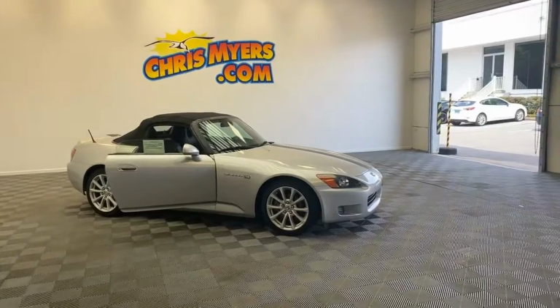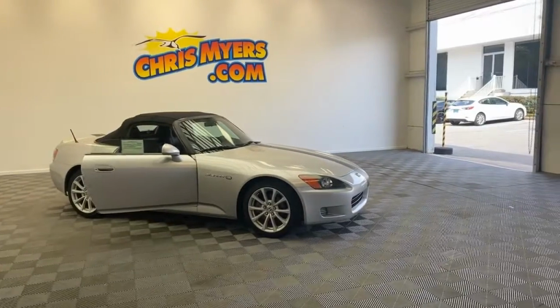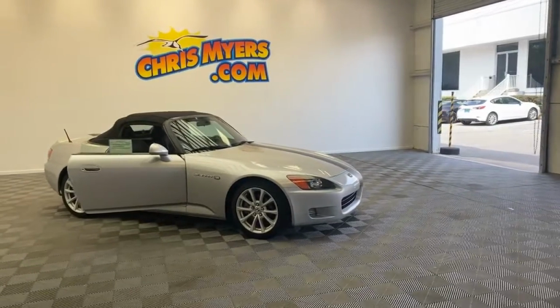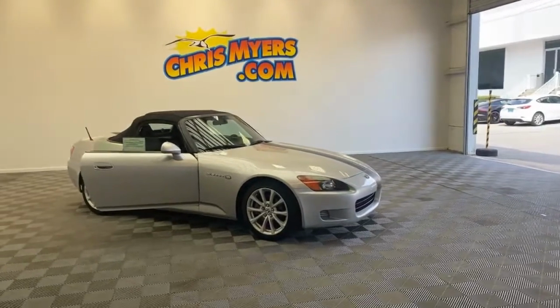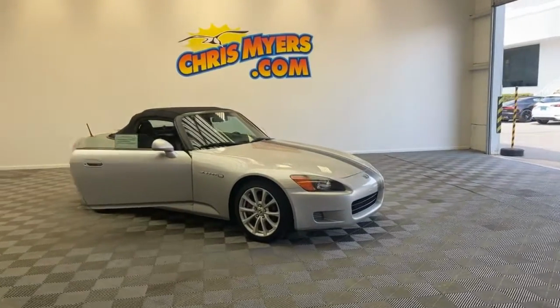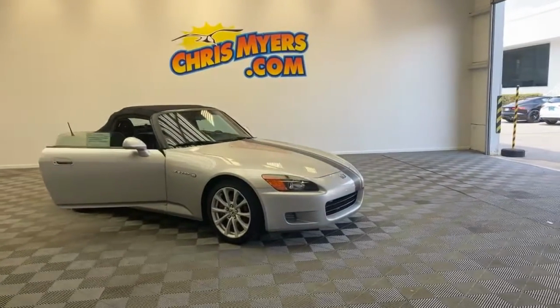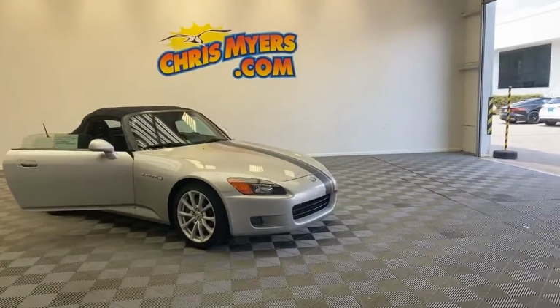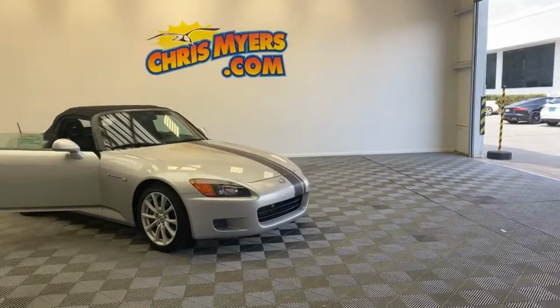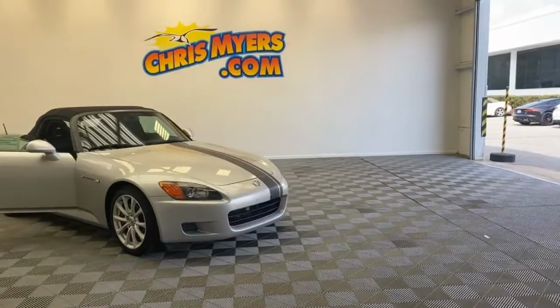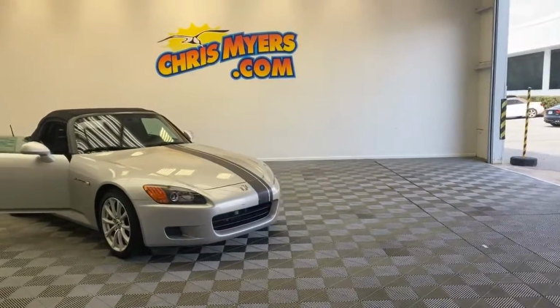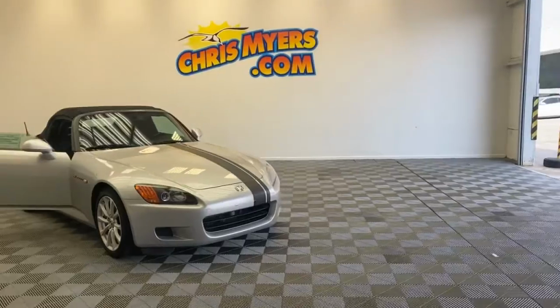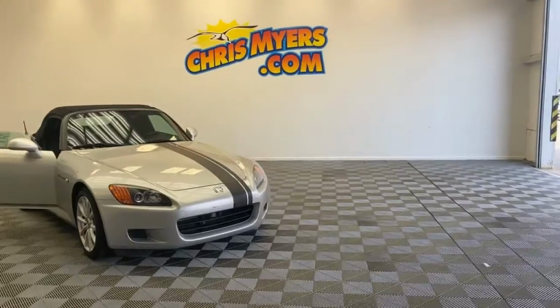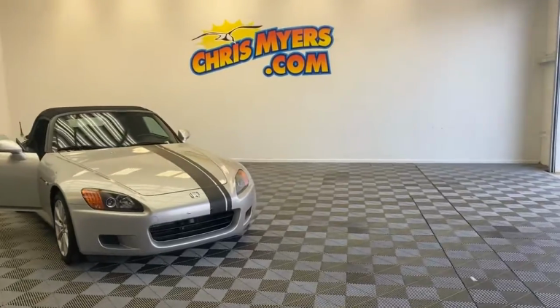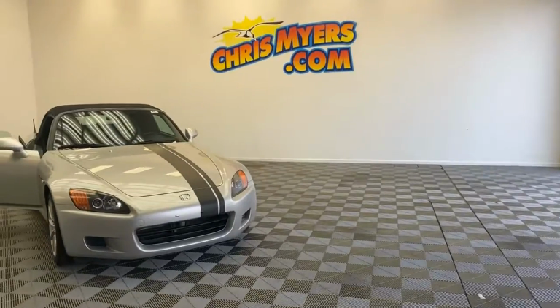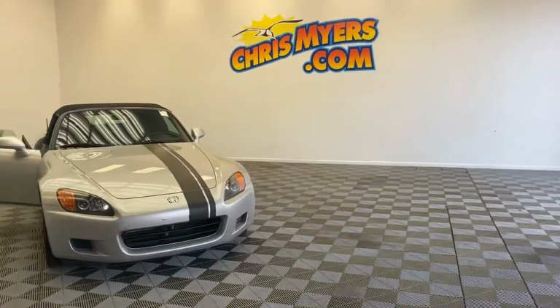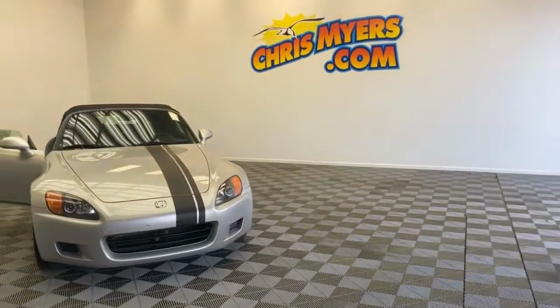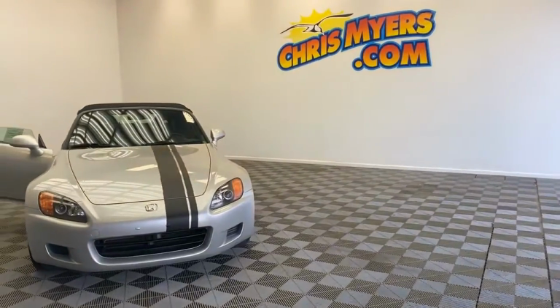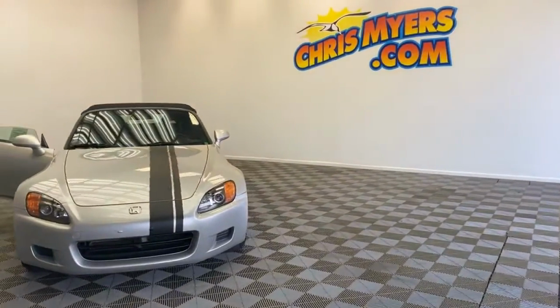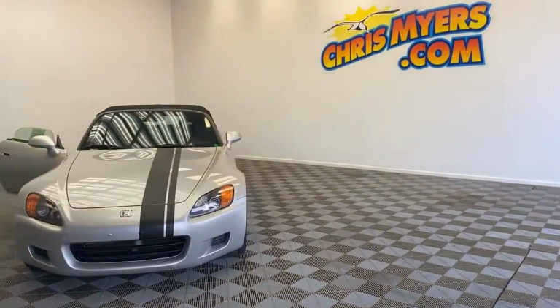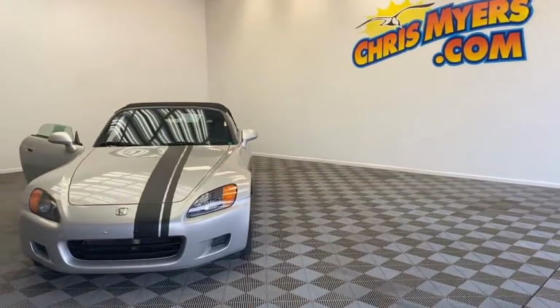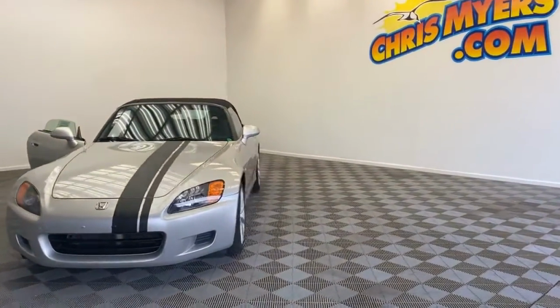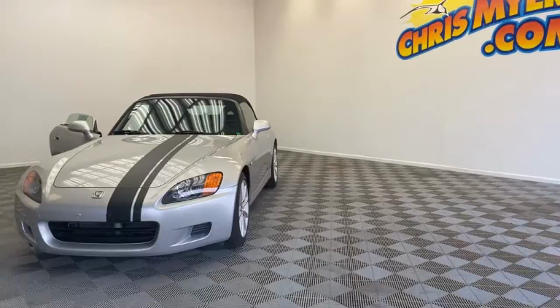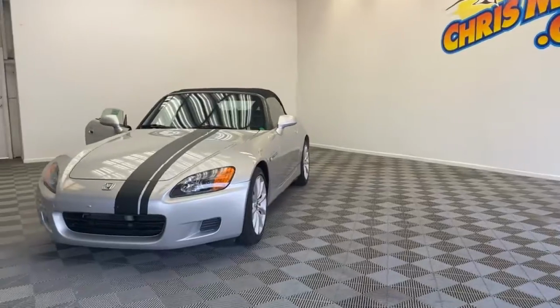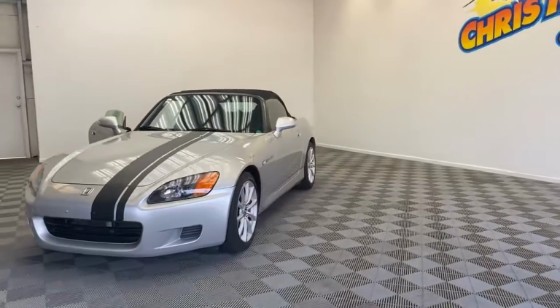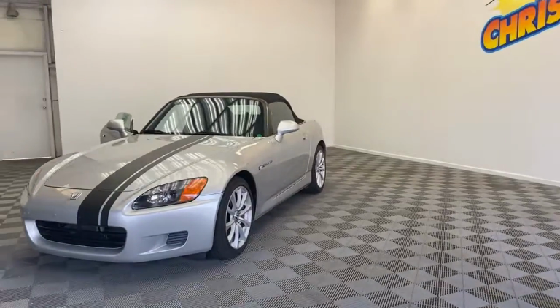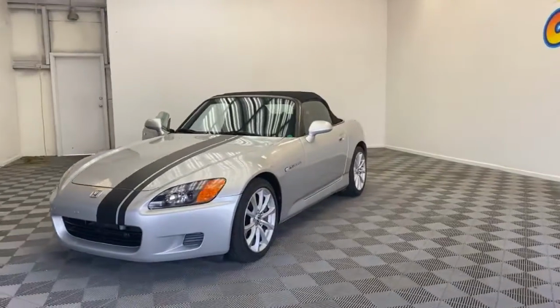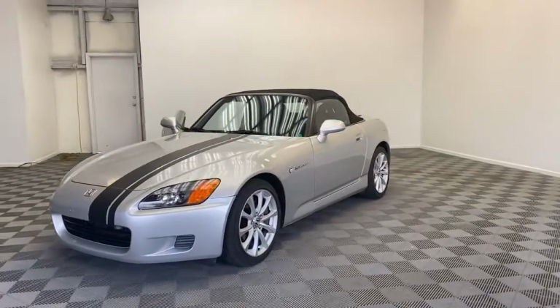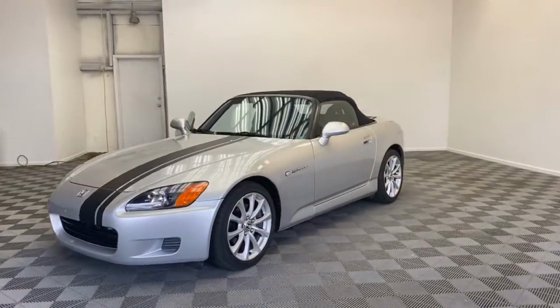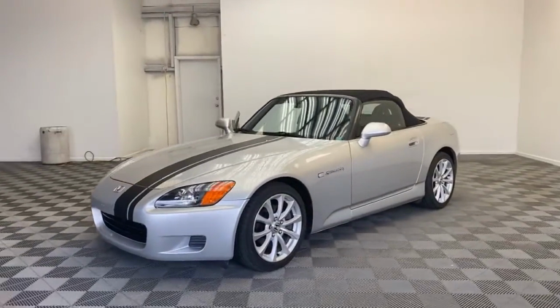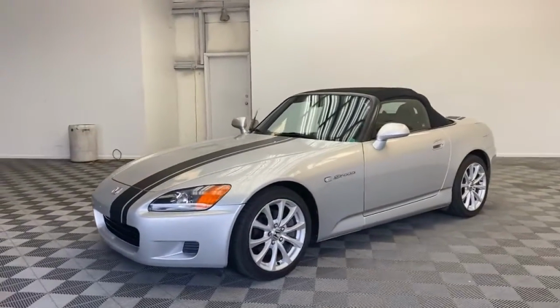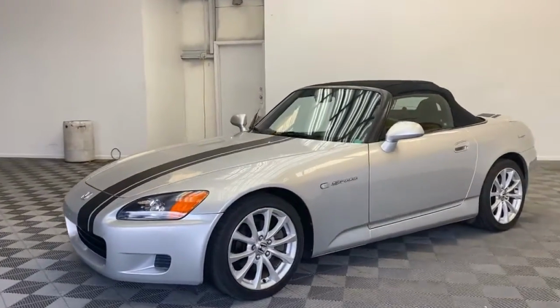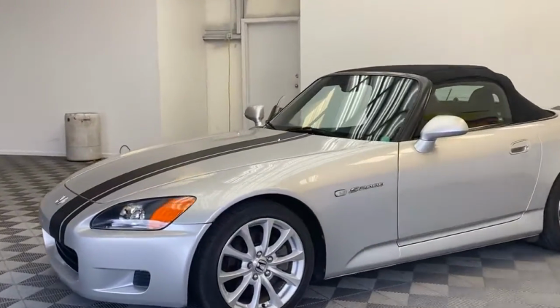Welcome to Chris Meyer Auto Mall. Today we're looking at a 2003 Honda S2000. Take the top down in this quick and agile roadster — zipping around town, to the beach, or wherever you want to go. You will love the drive.